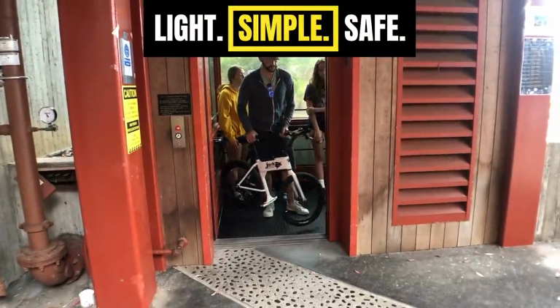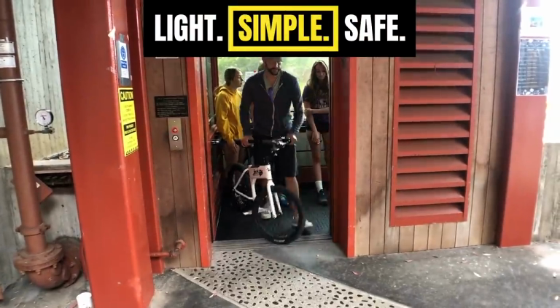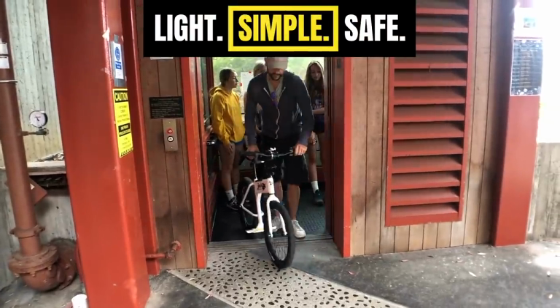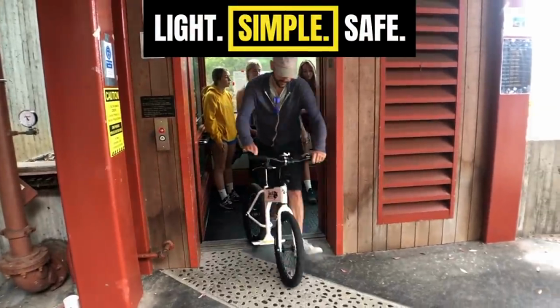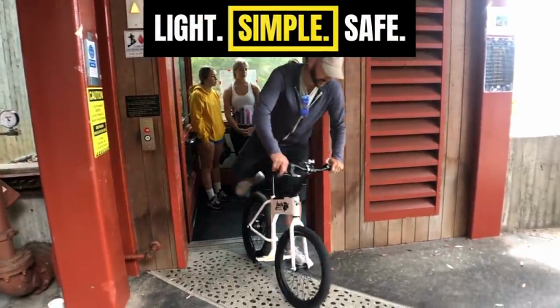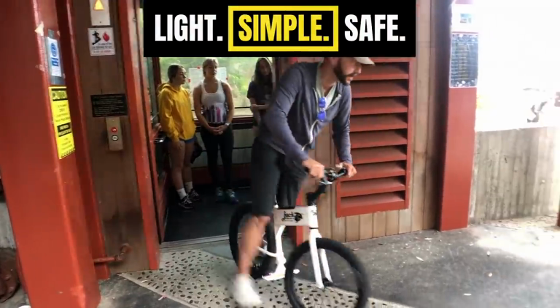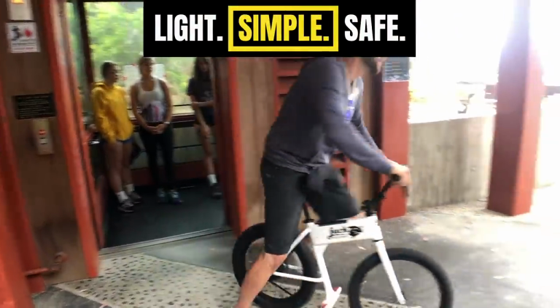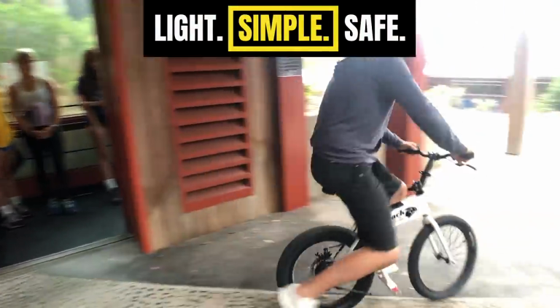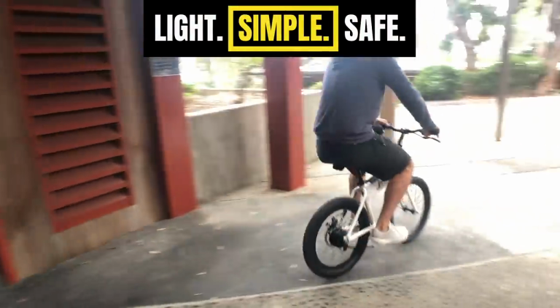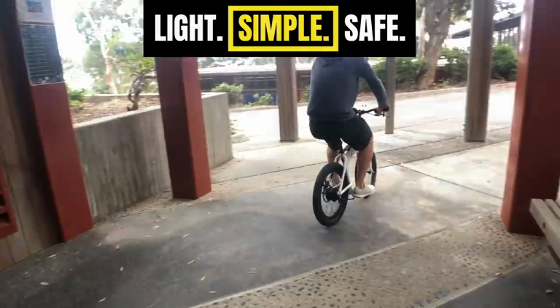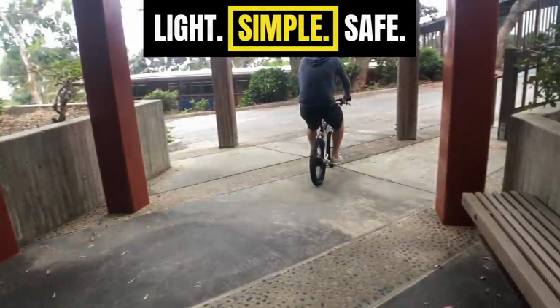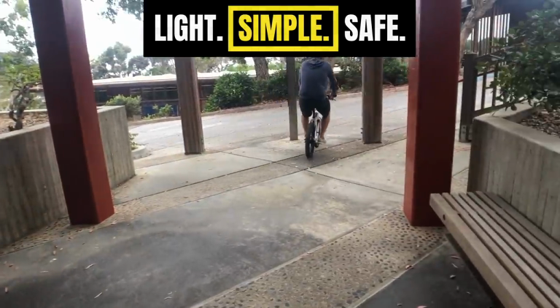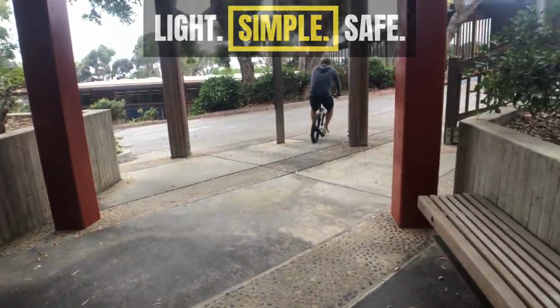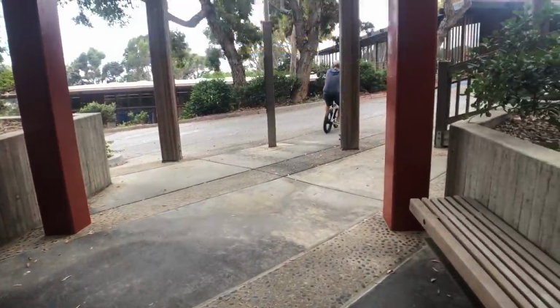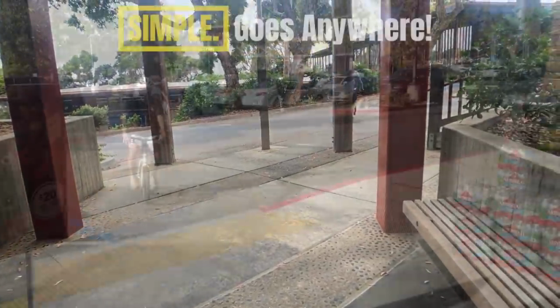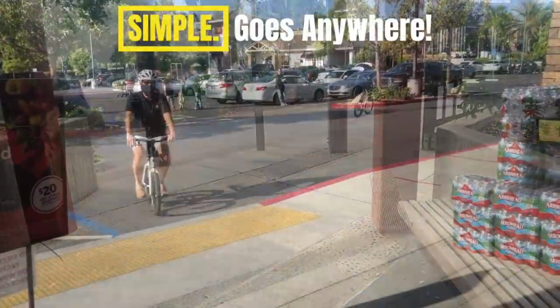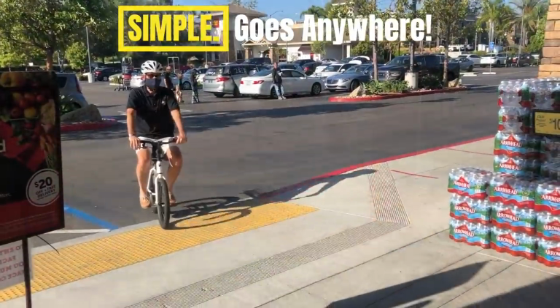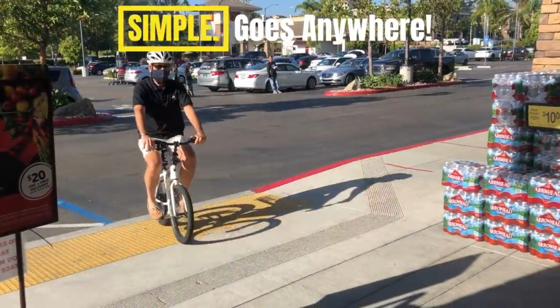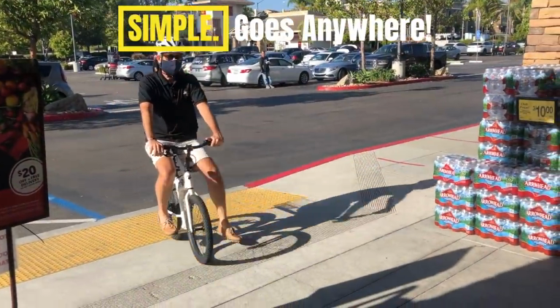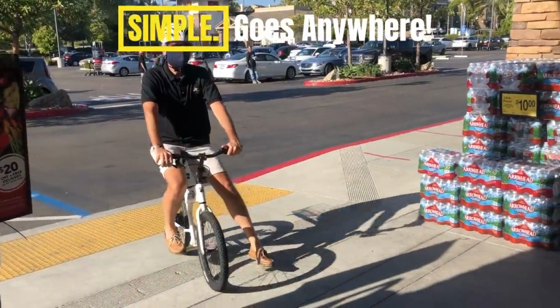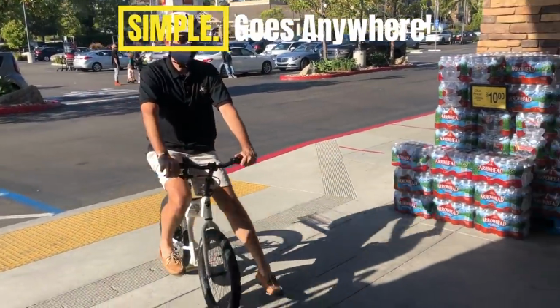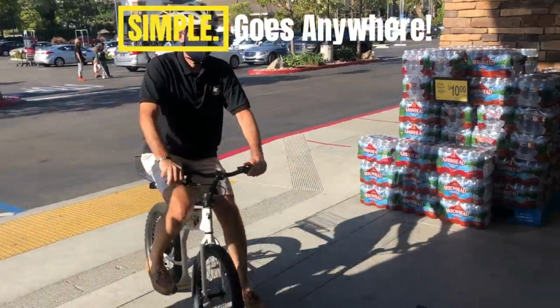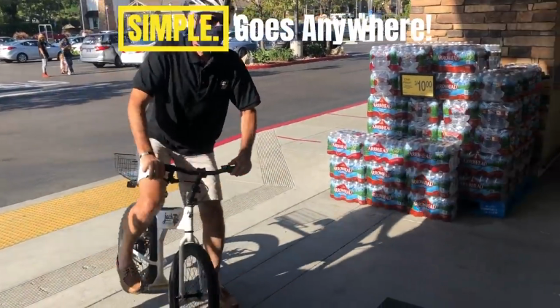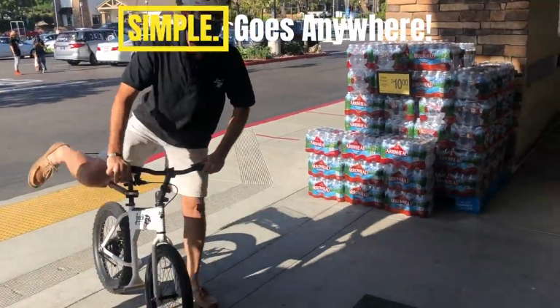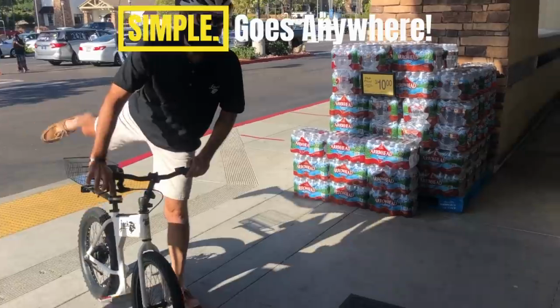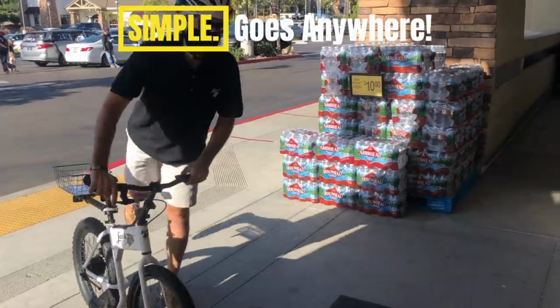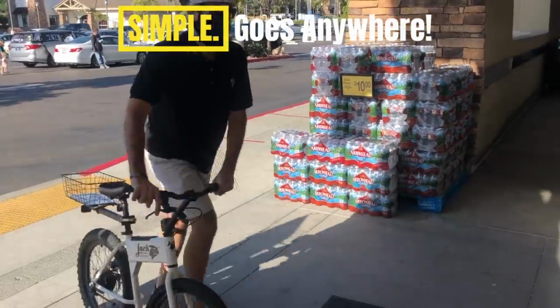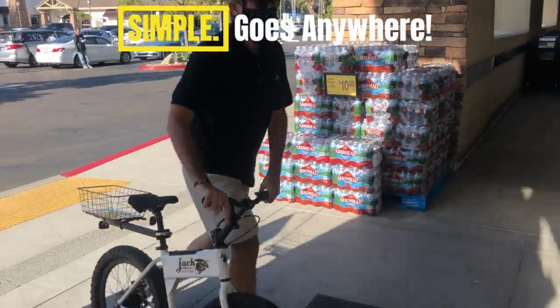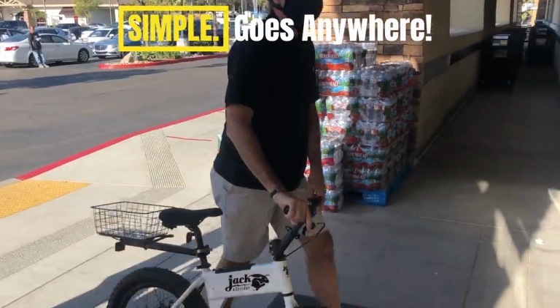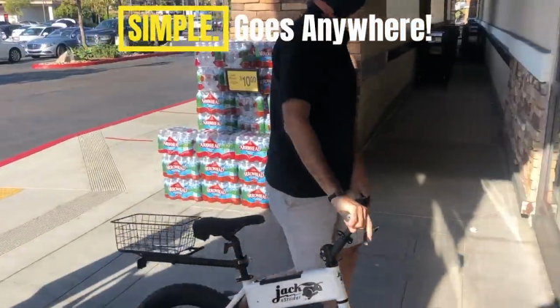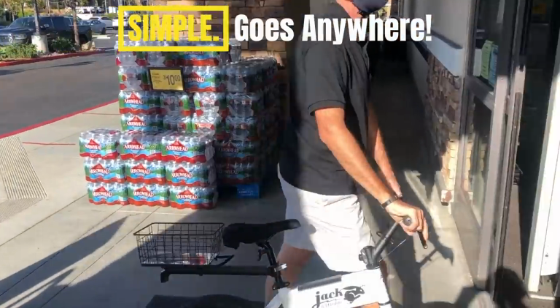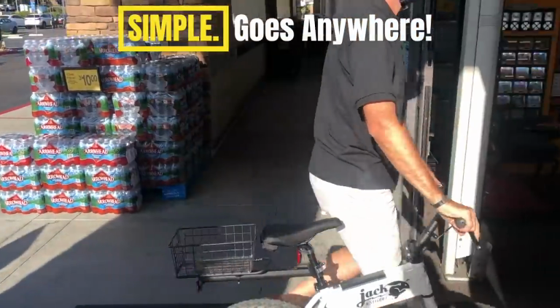Simply take a step and go. The Jackrabbit is here to take you places. No need to lock it up when you can take it with you. Clean, small, simple, walkable.